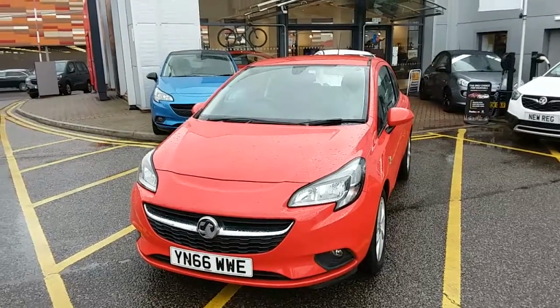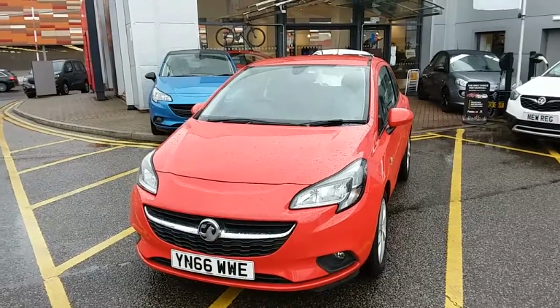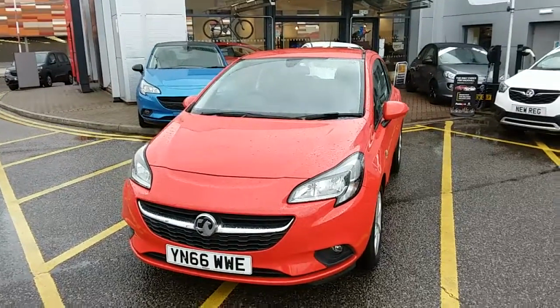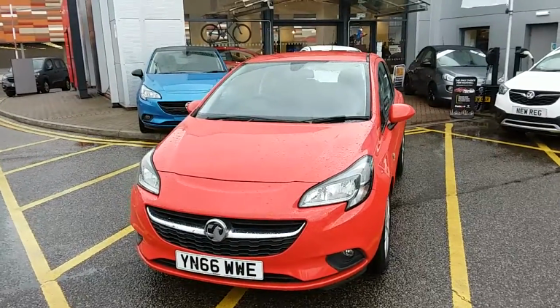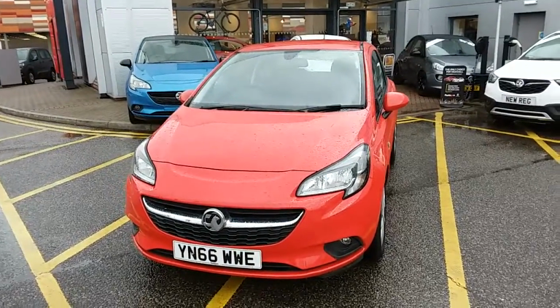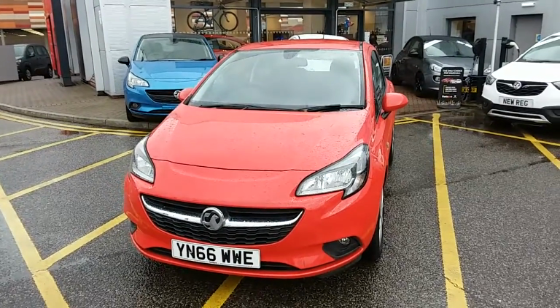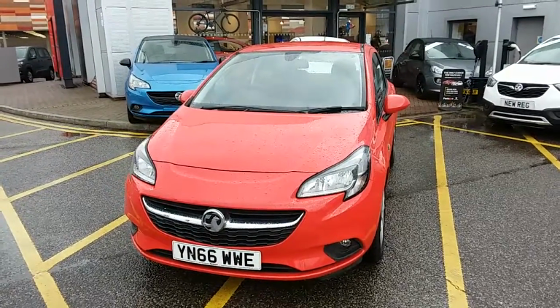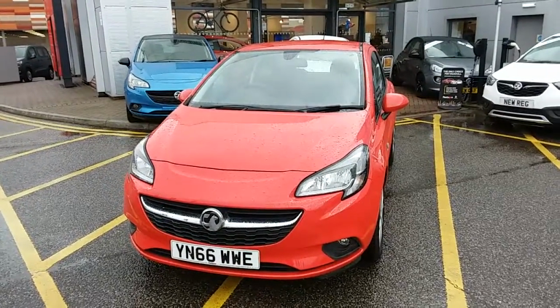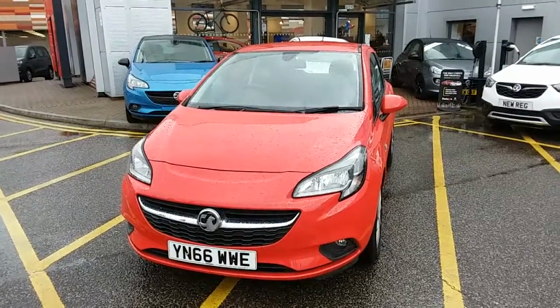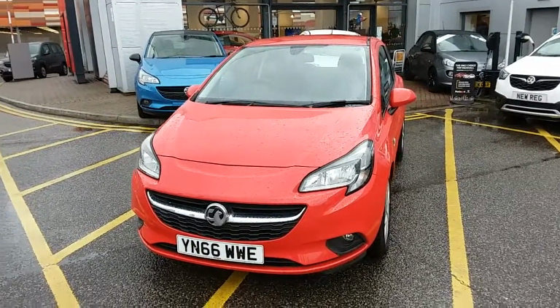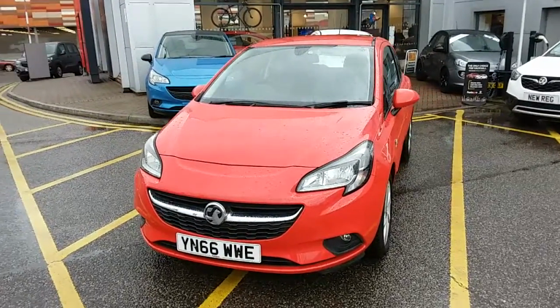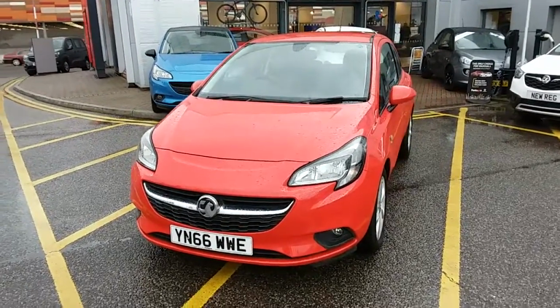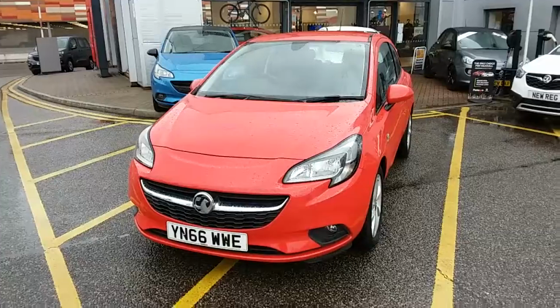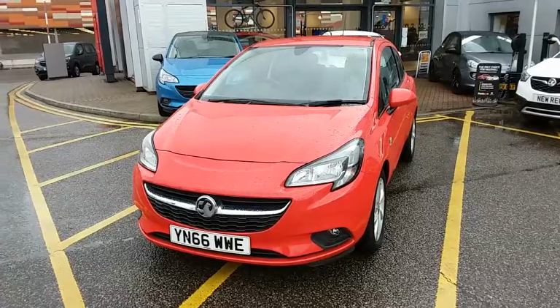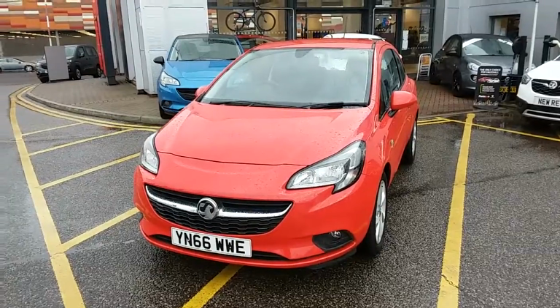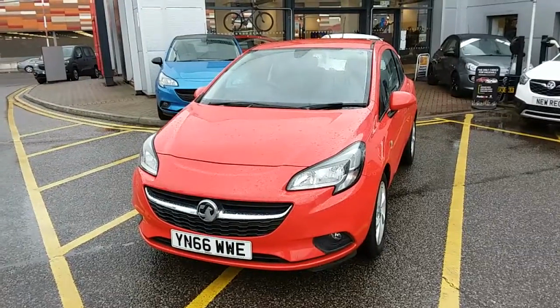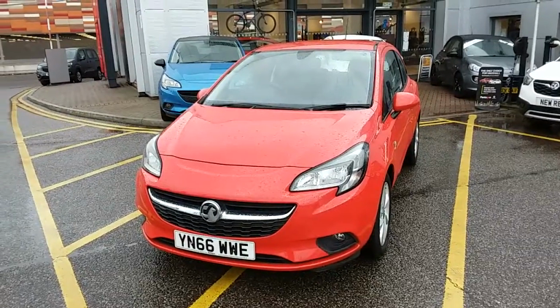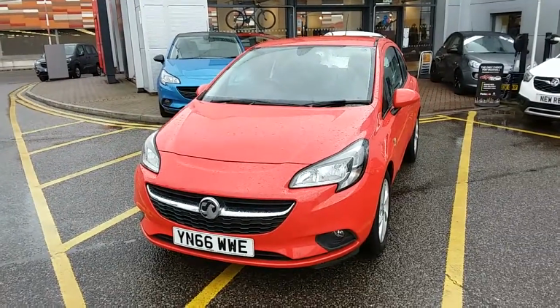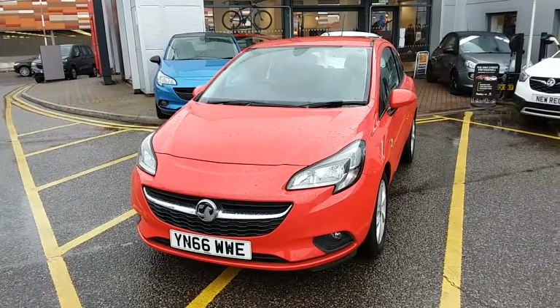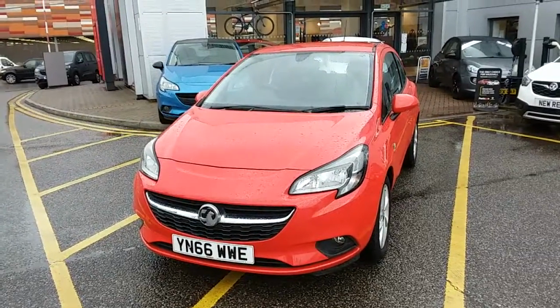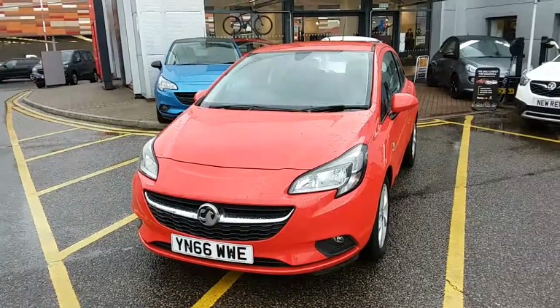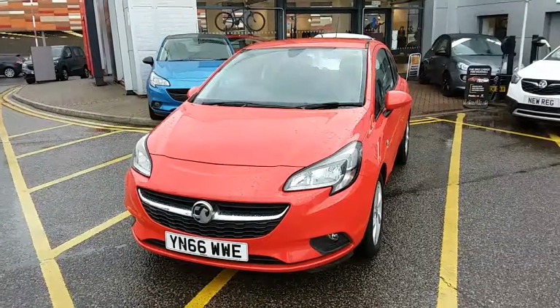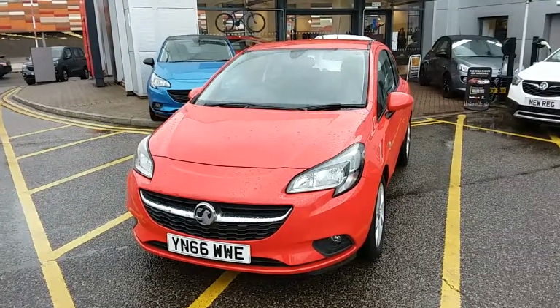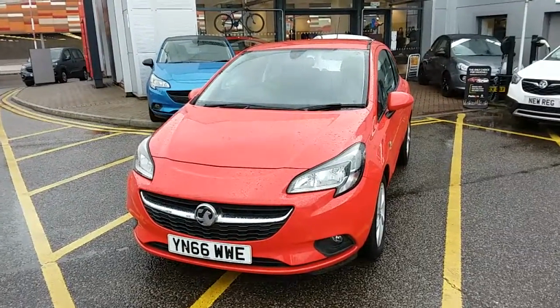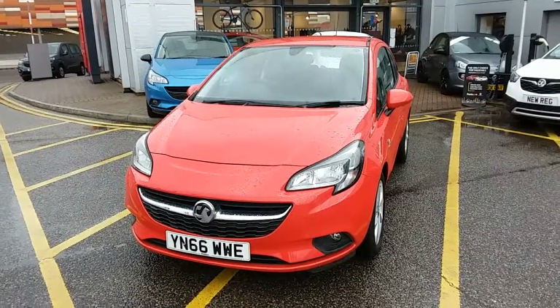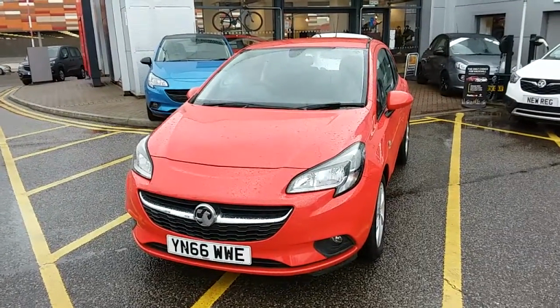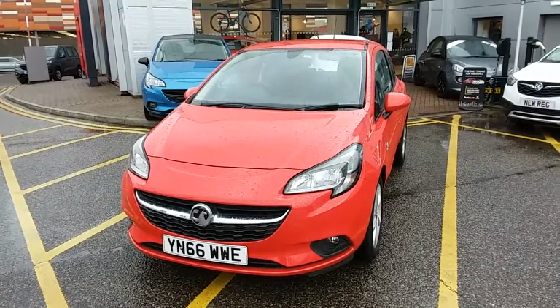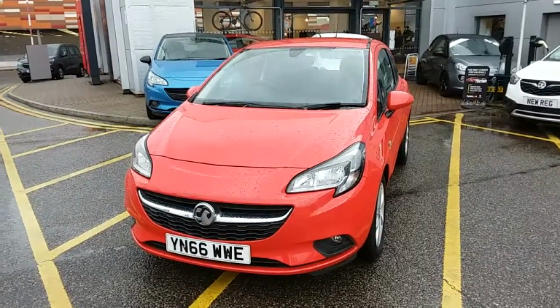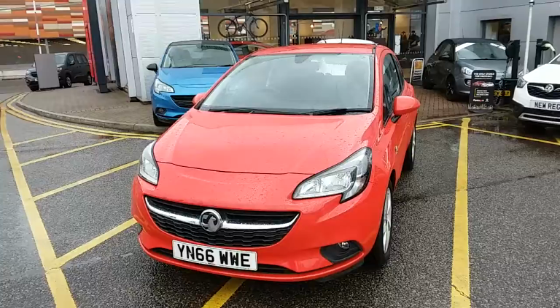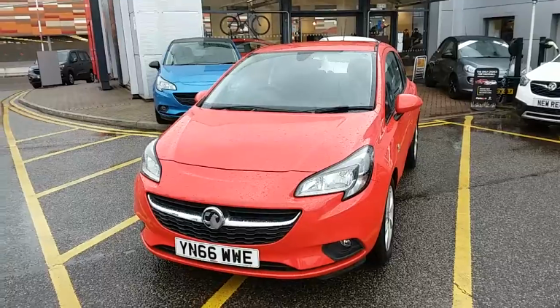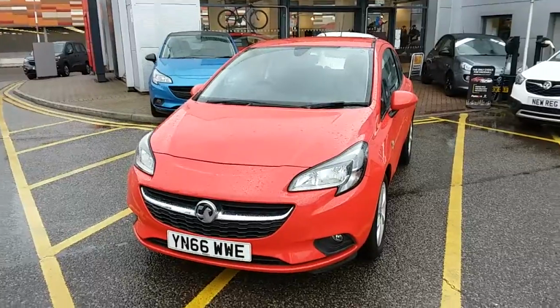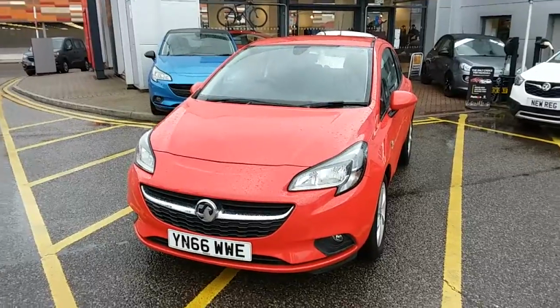Welcome to our 2016 Vauxhall Corsa Energy. This car is a 1.4 litre petrol engine which produces 75bhp and runs at around 55.4 miles to the gallon.